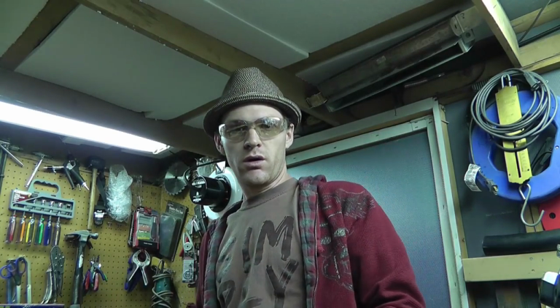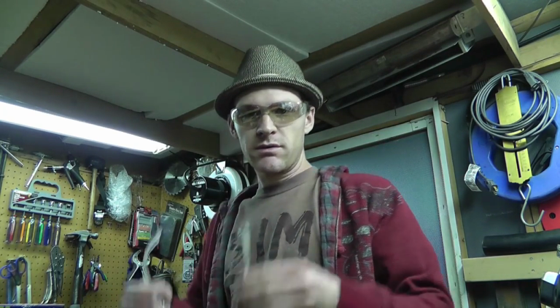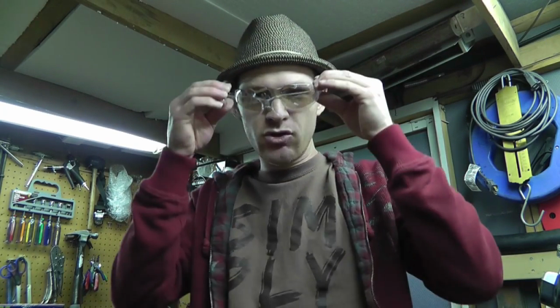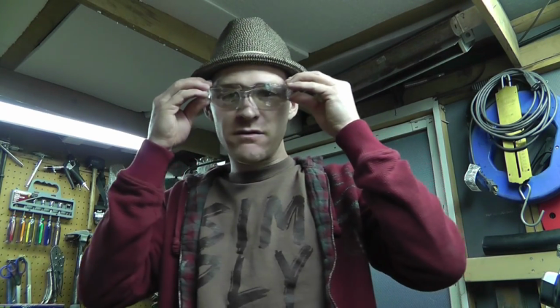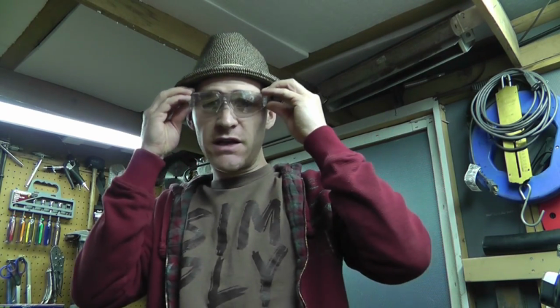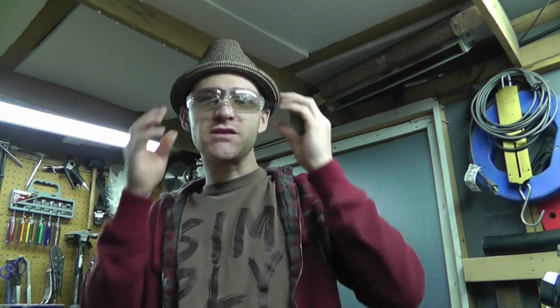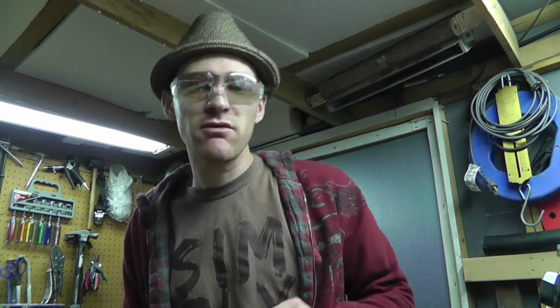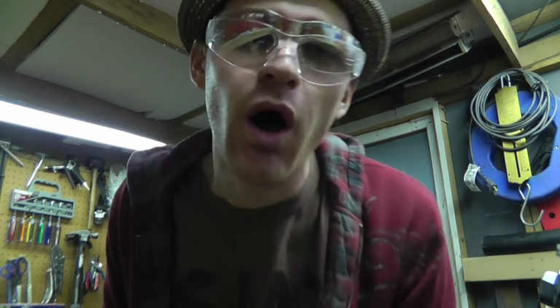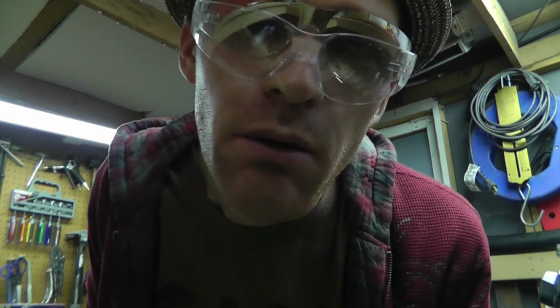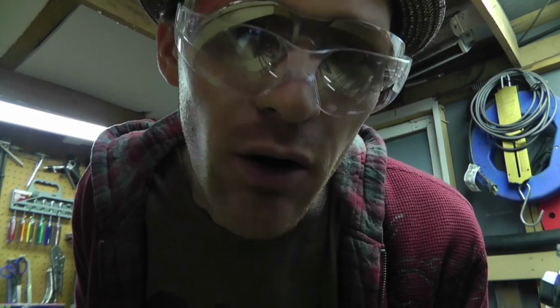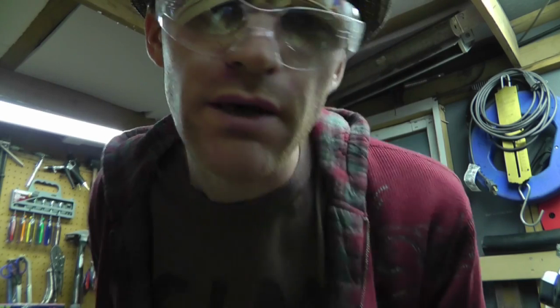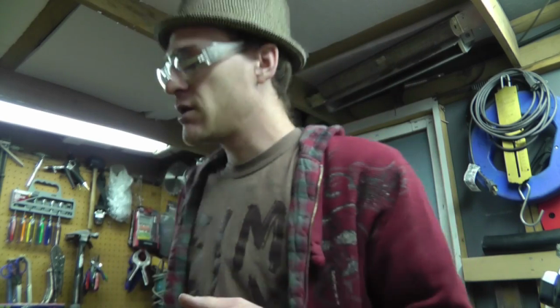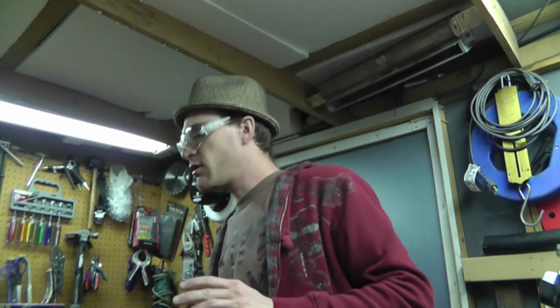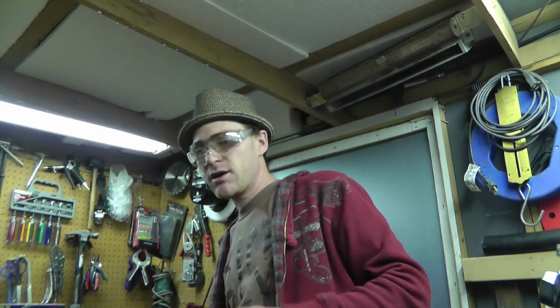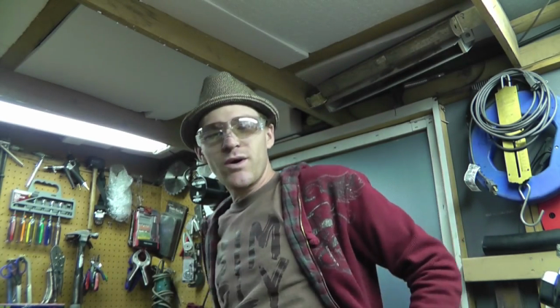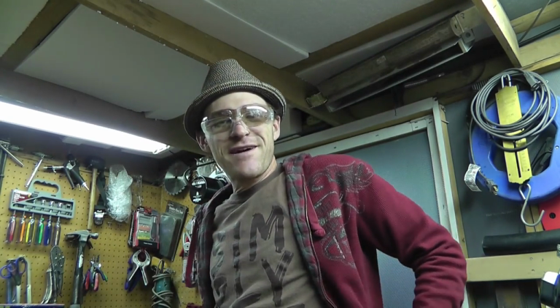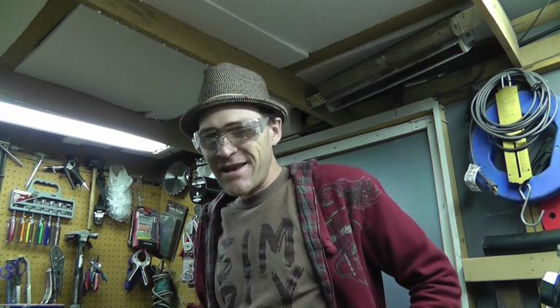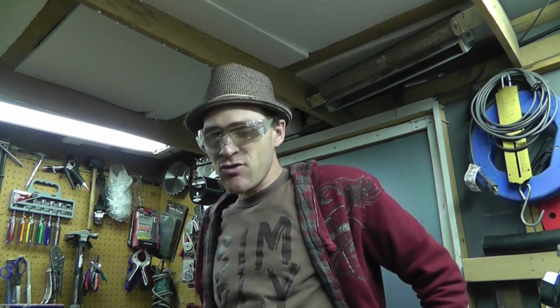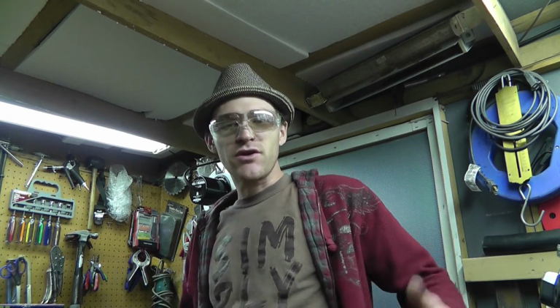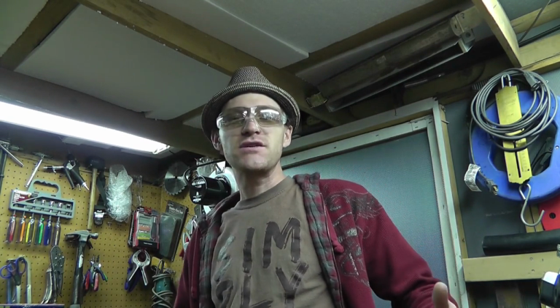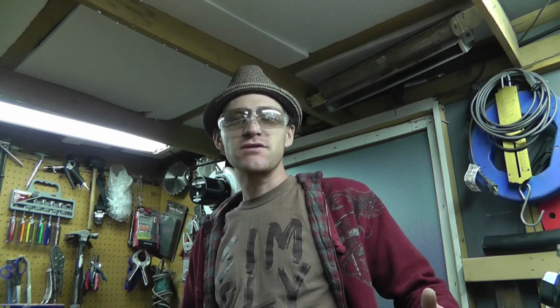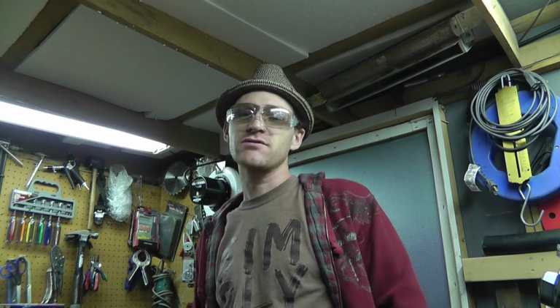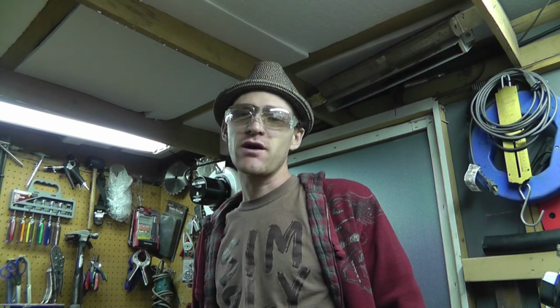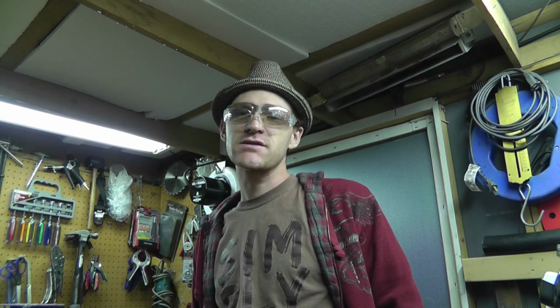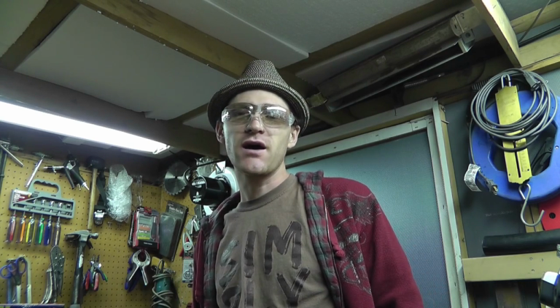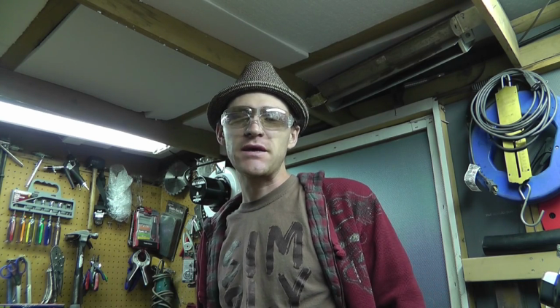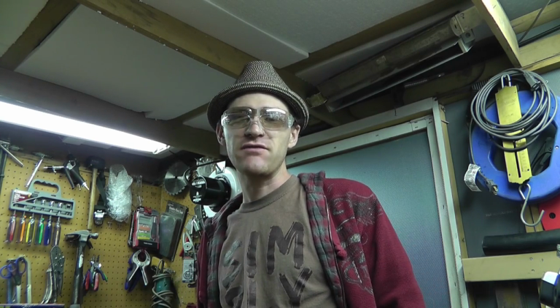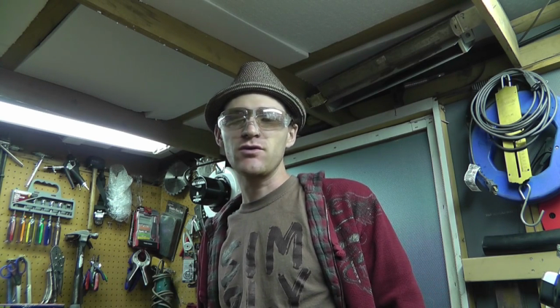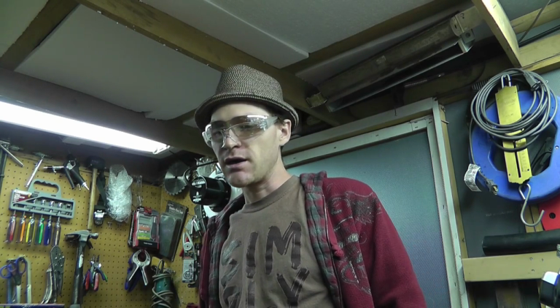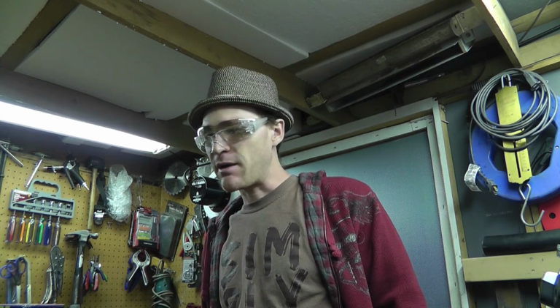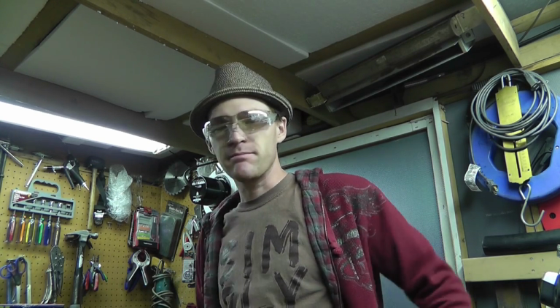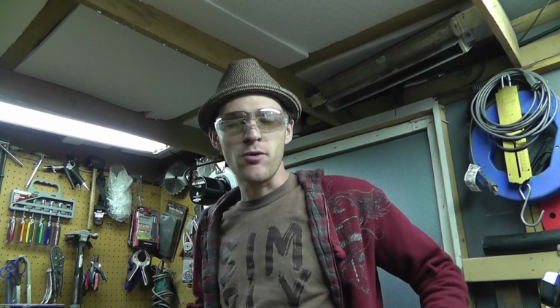Oh, sometimes two pairs of safety glasses are better than one, but not always. So what's up everybody, Russ with RWG Research here. So I'm working on this Honda PA52 Hobbit moped.